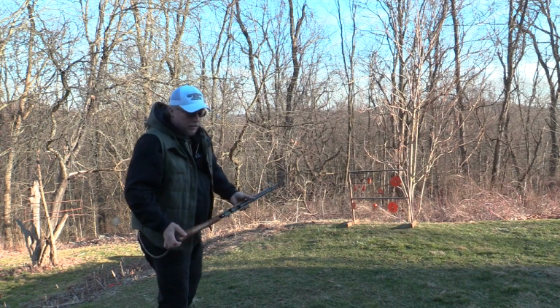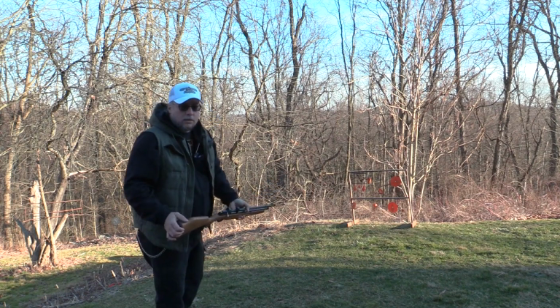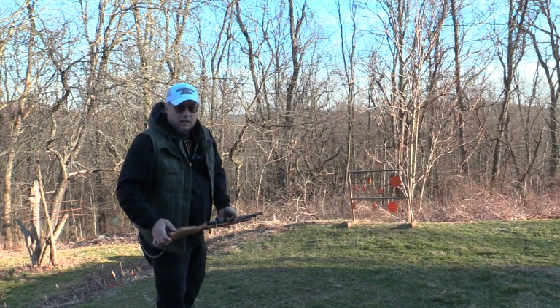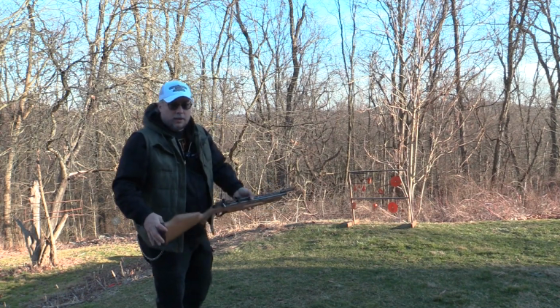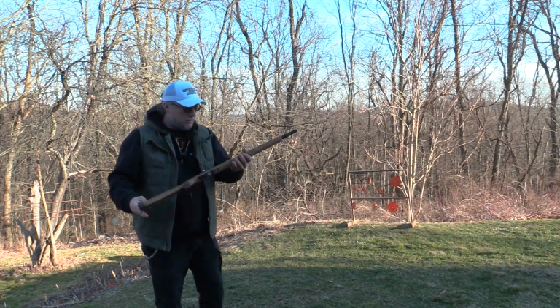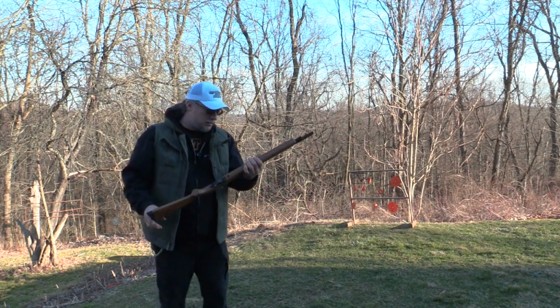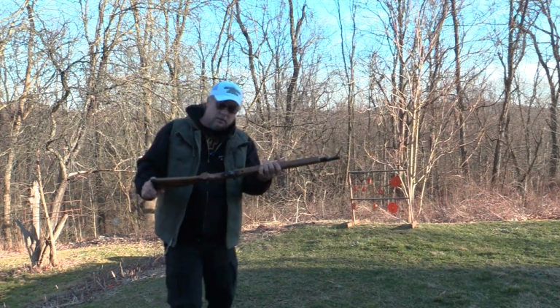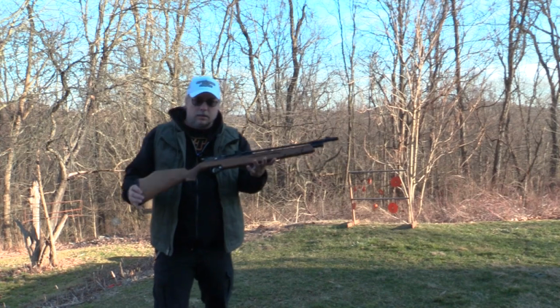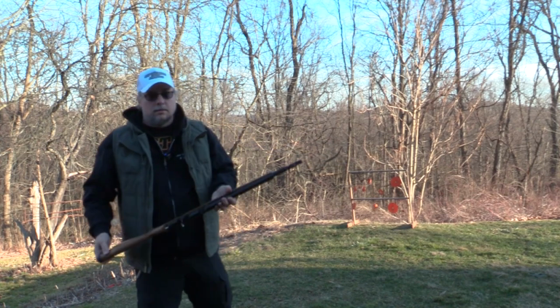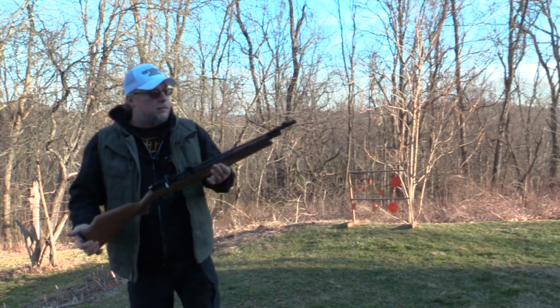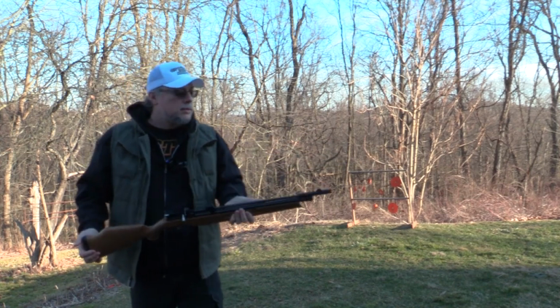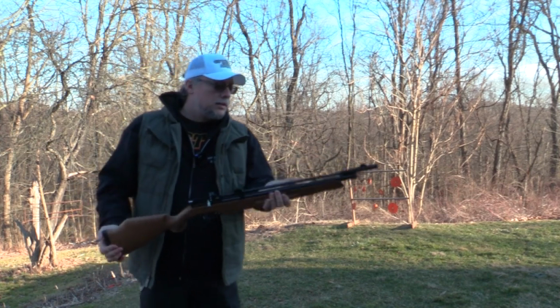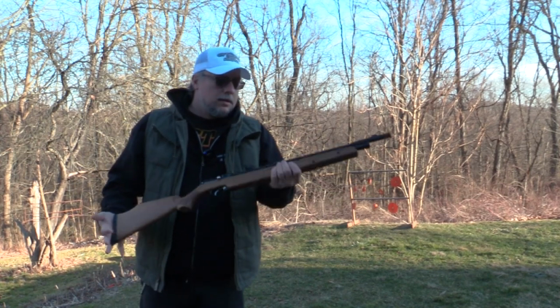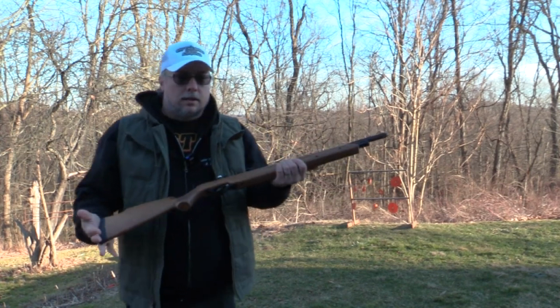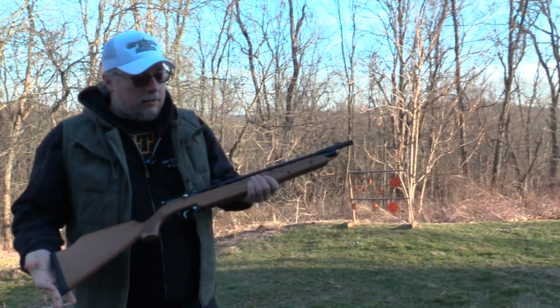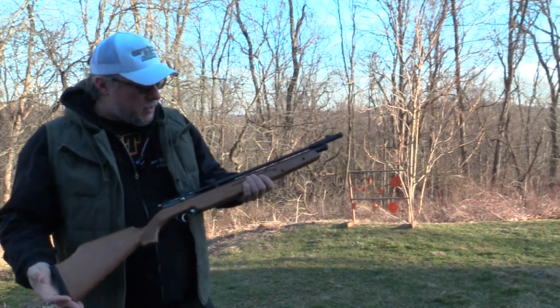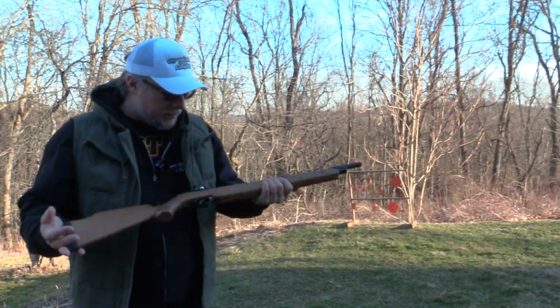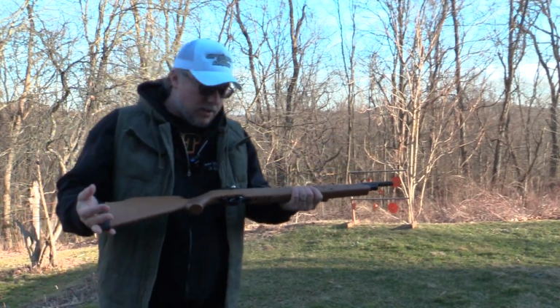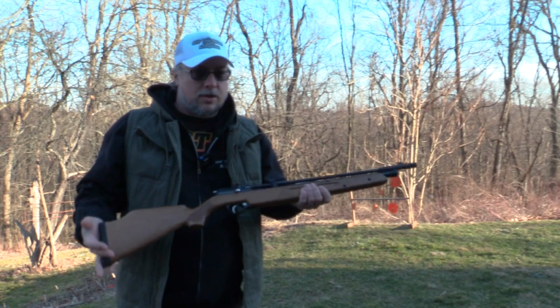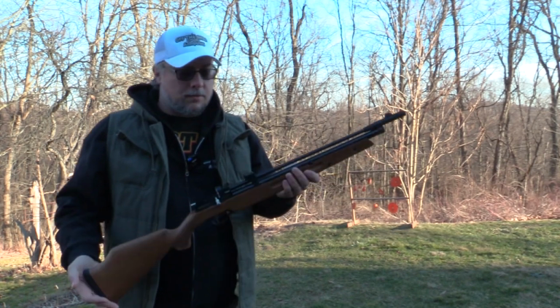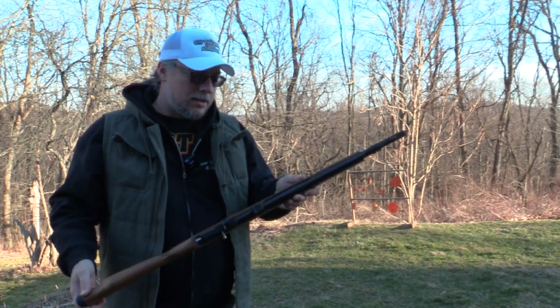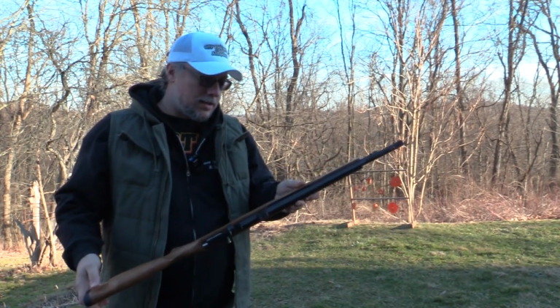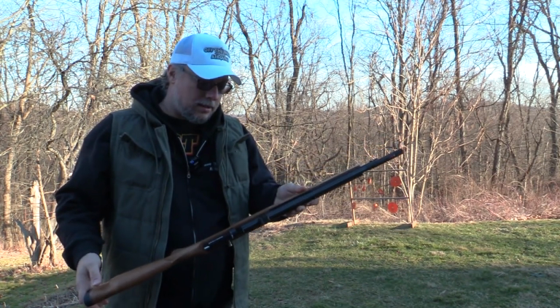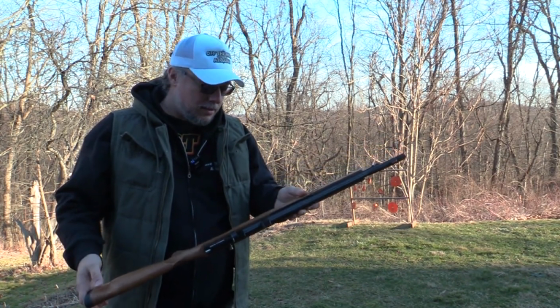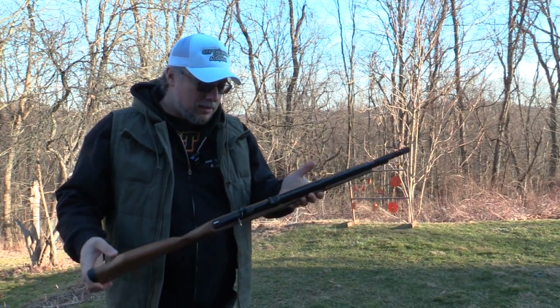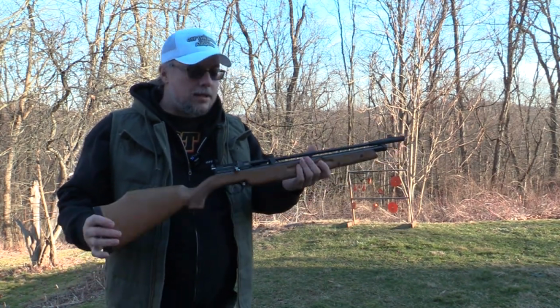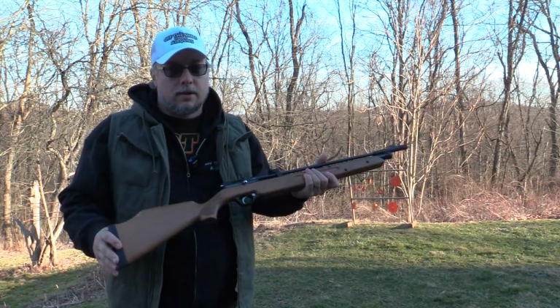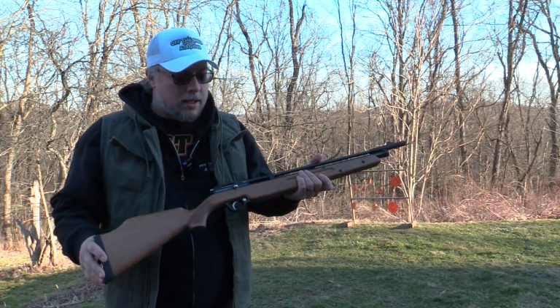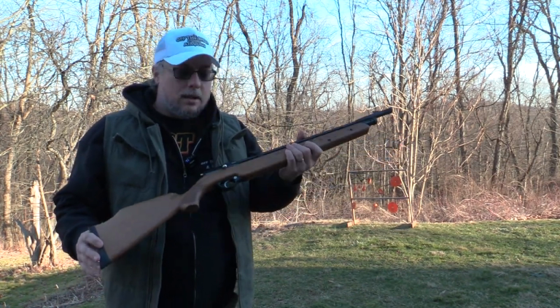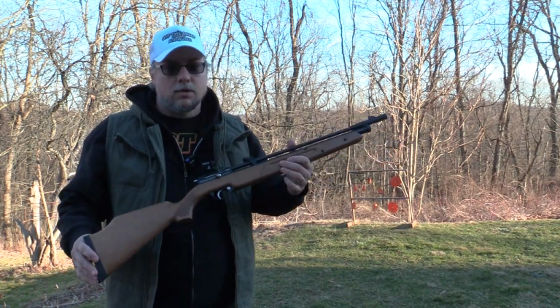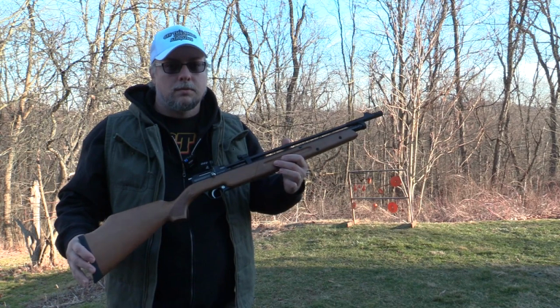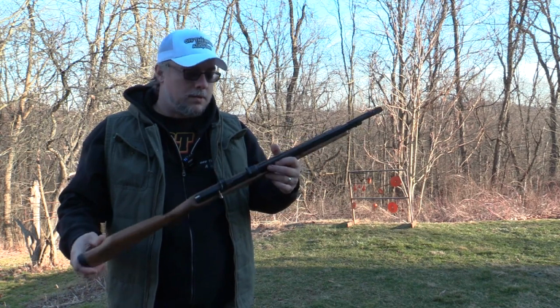Nothing like a good old pinging on the weekend. Seneca Dragonfly — just had to share it again with you guys. Like I said, I can't say enough good things about it. They hit a home run with this one.